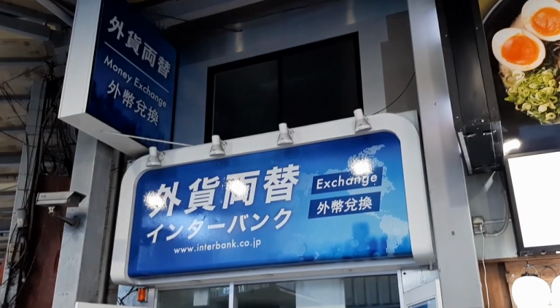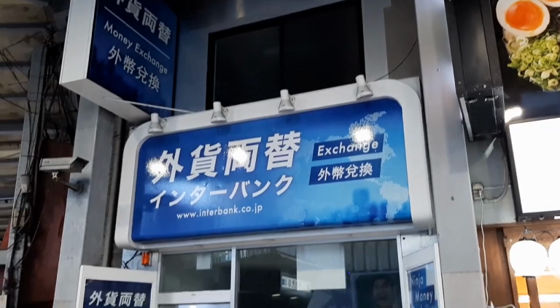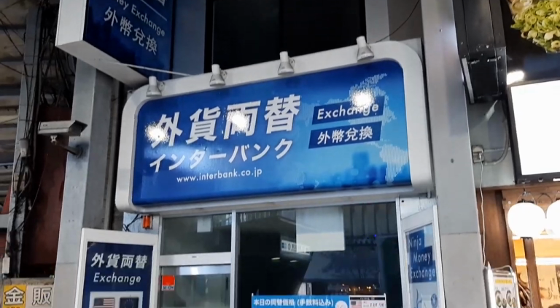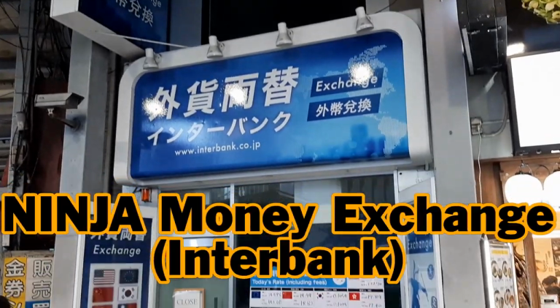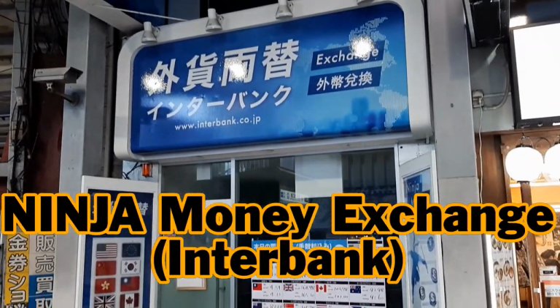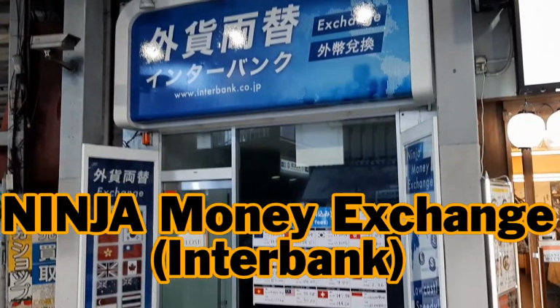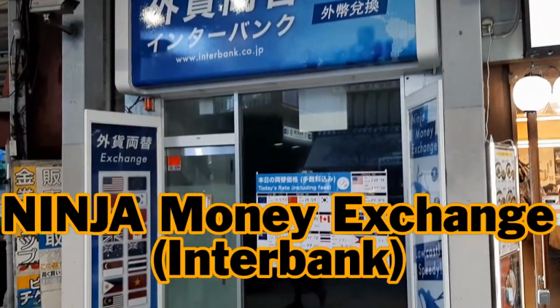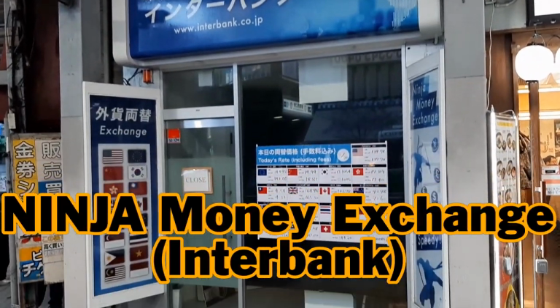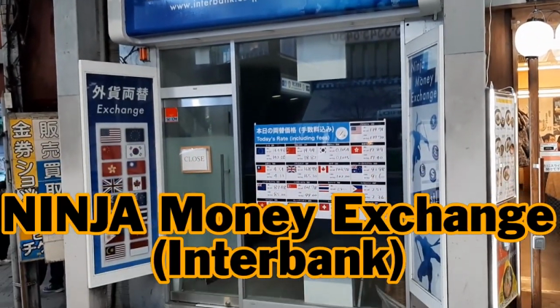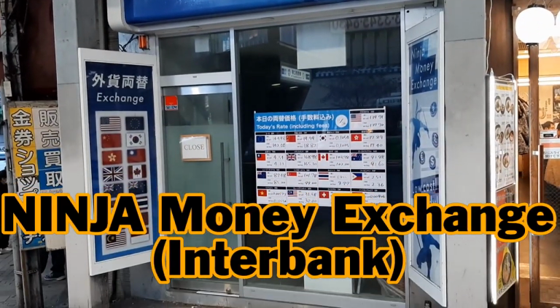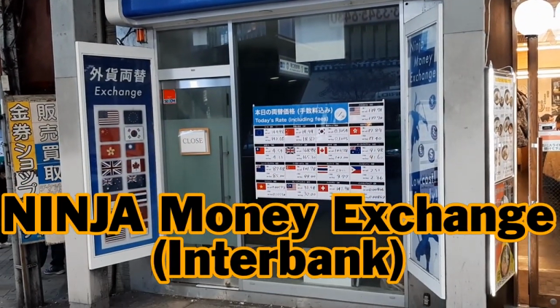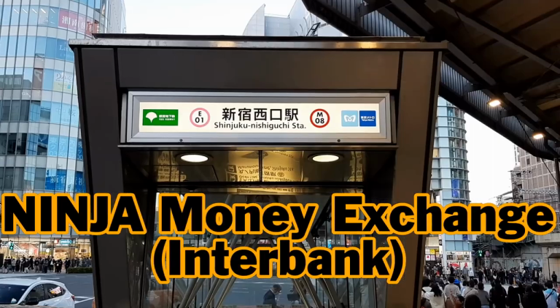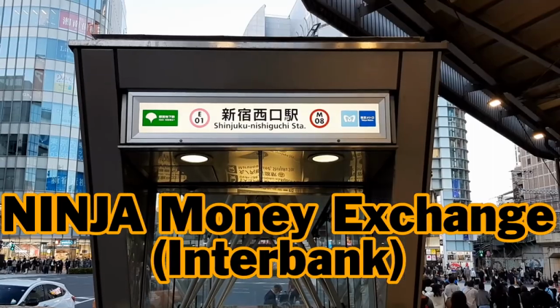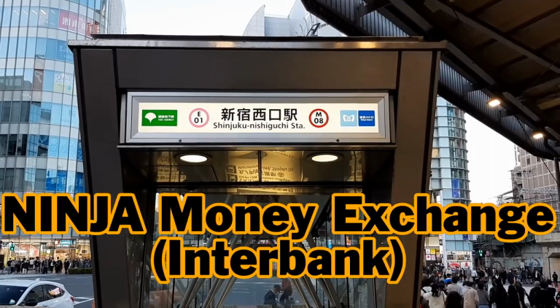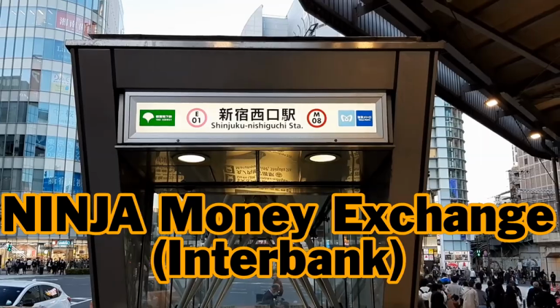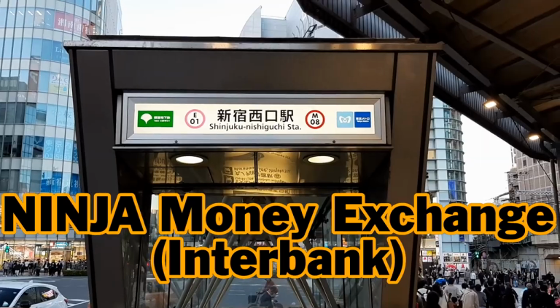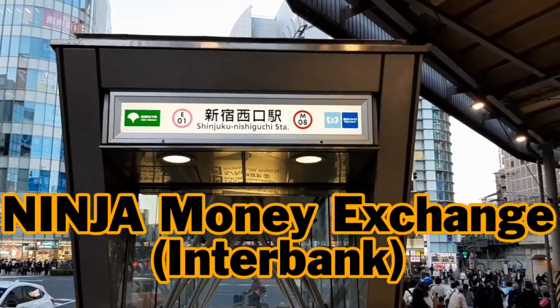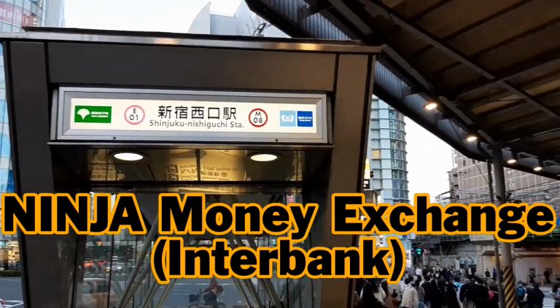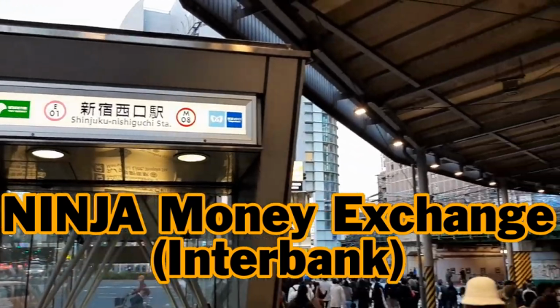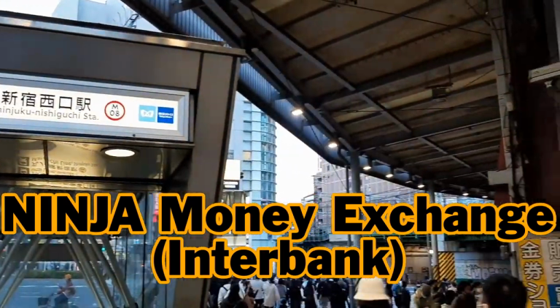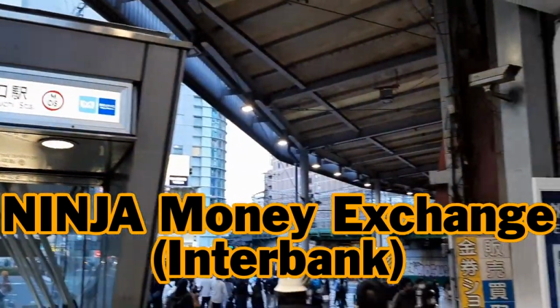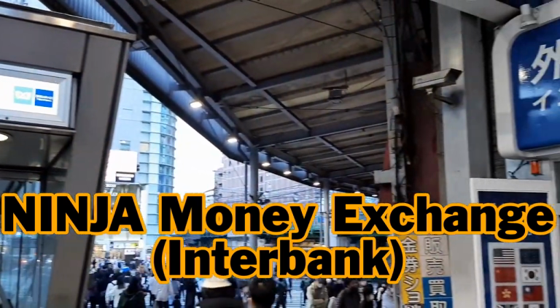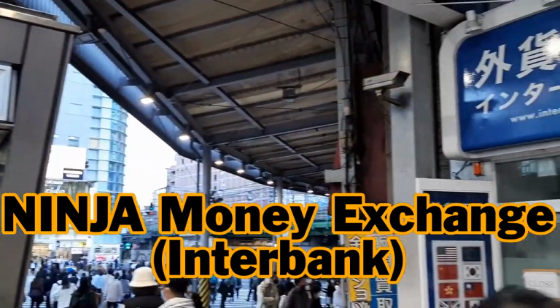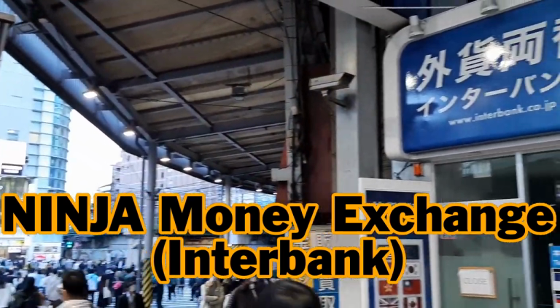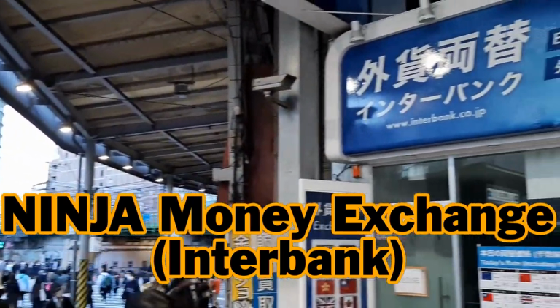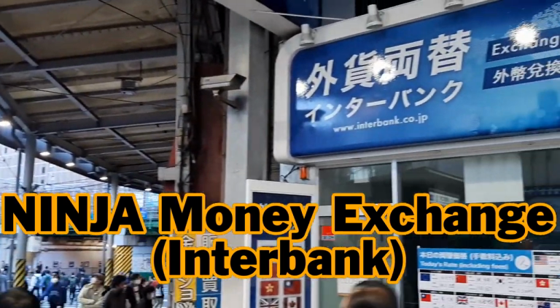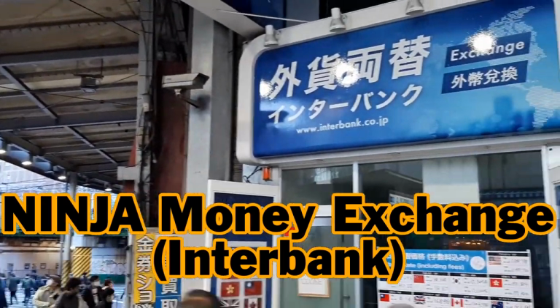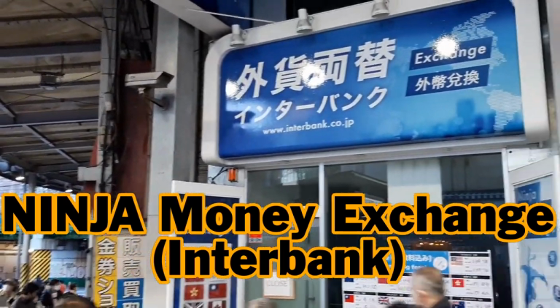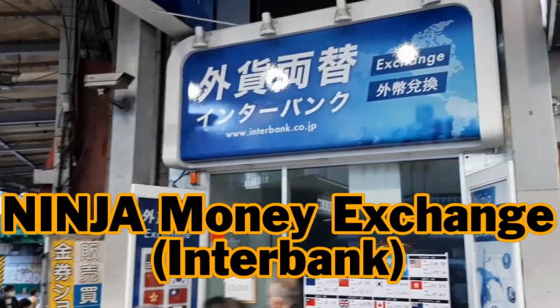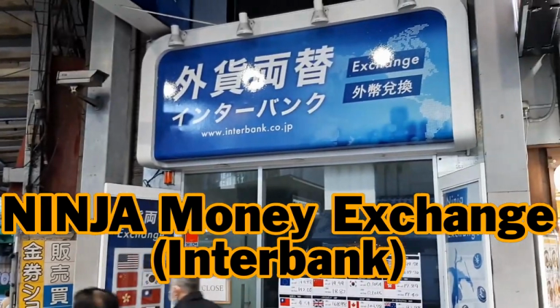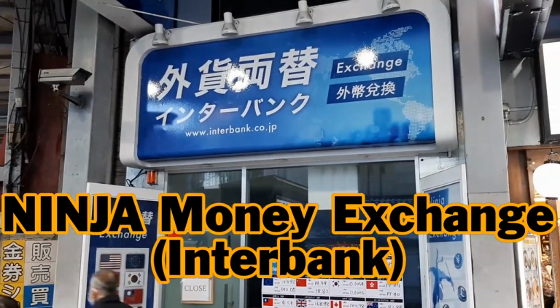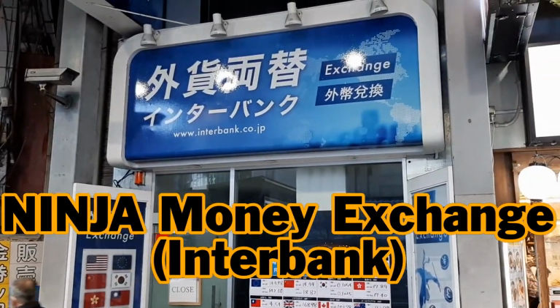The store's name is Ninja Money Exchange for foreign customers, but Interbank for Japanese customers. This is maybe because "Interbank" will not be recognized as a money exchange for English-speaking people.